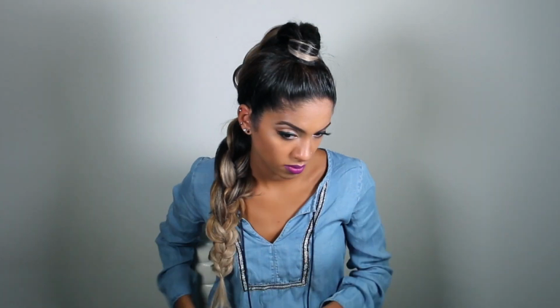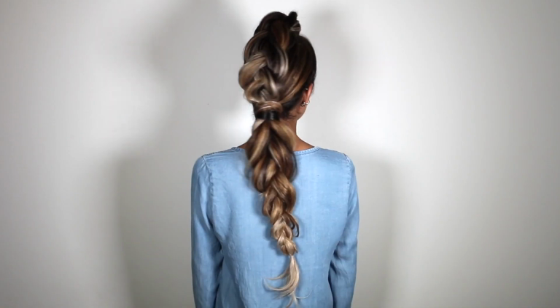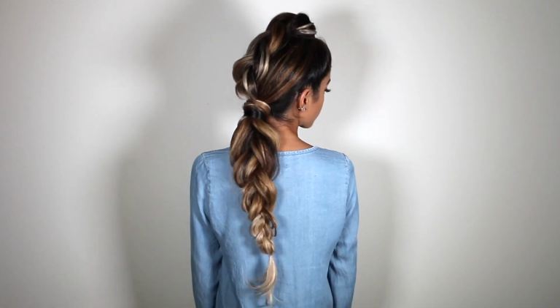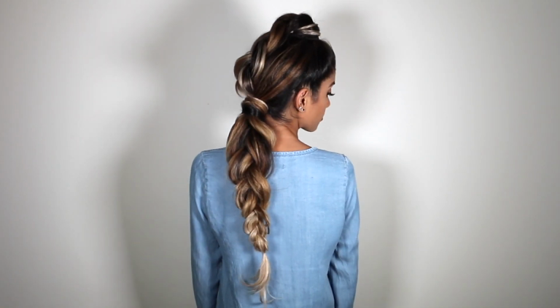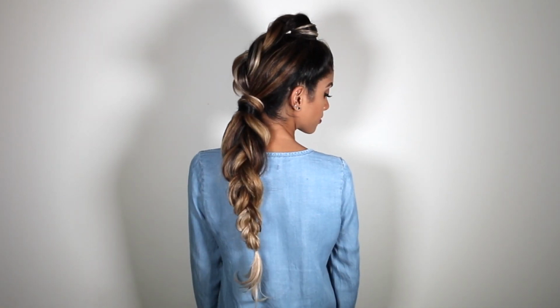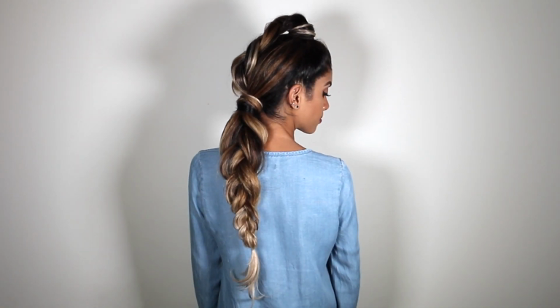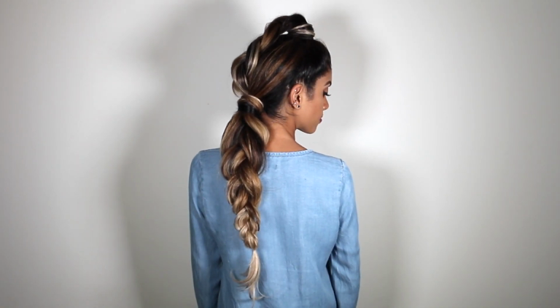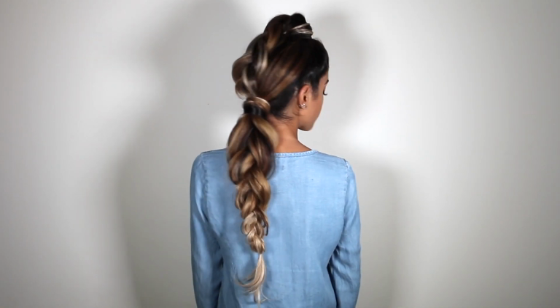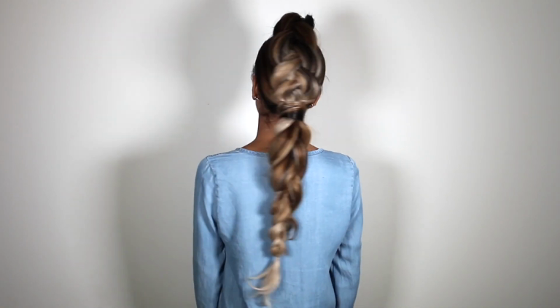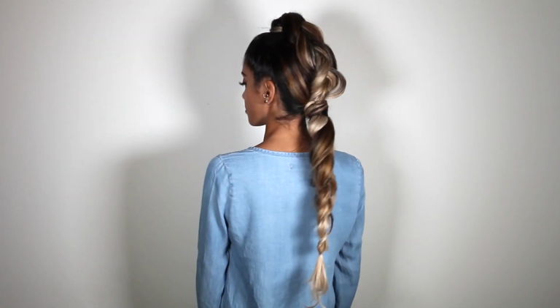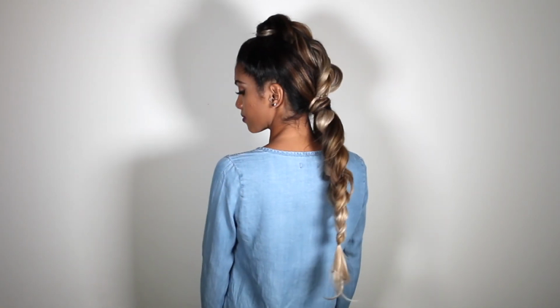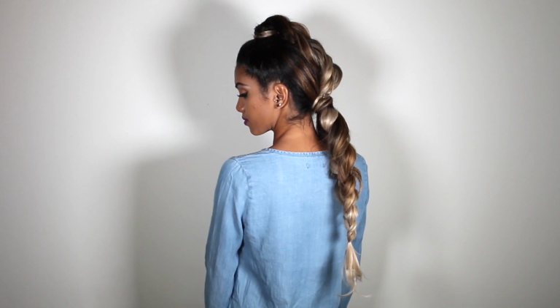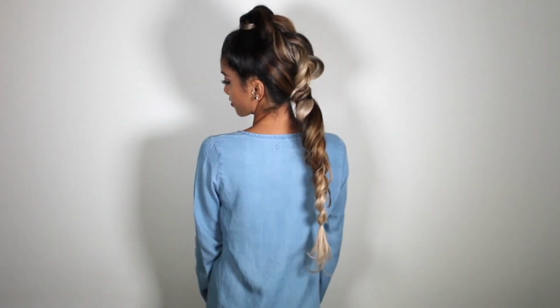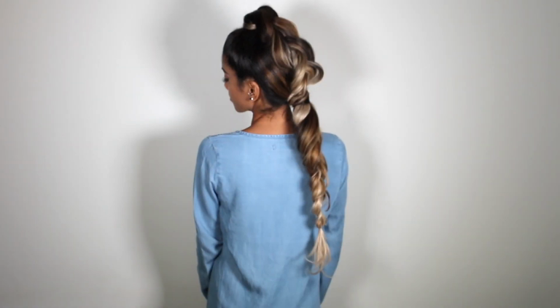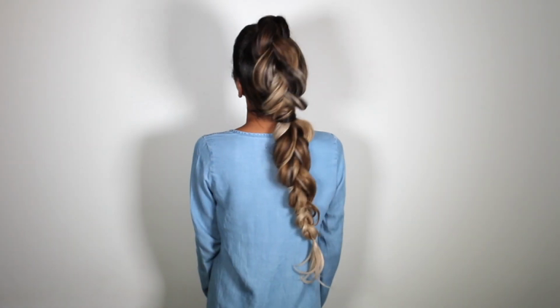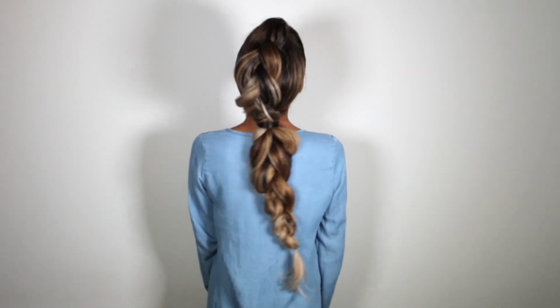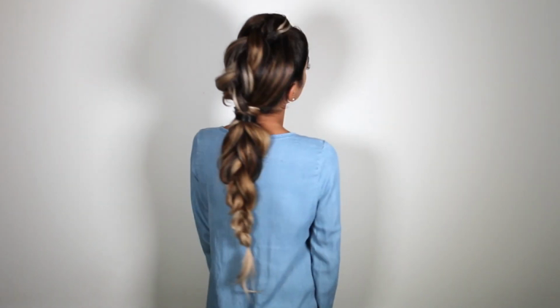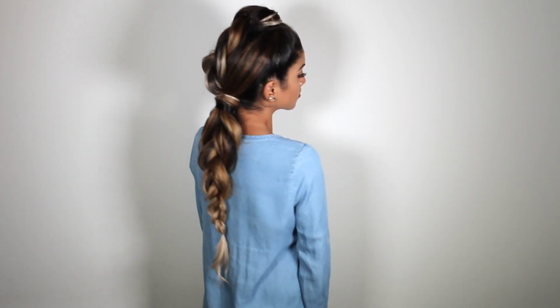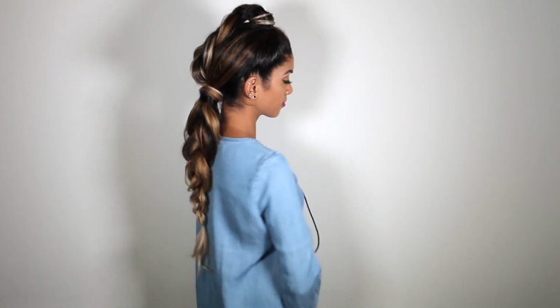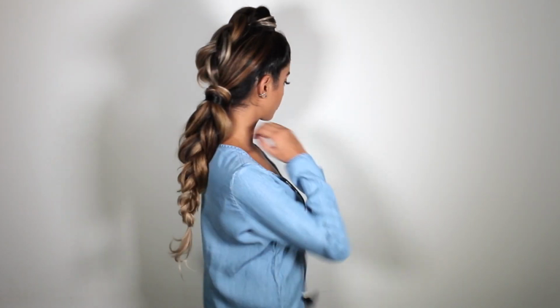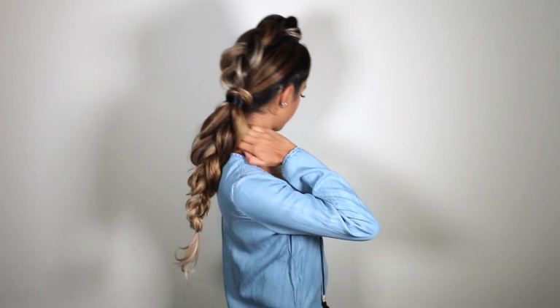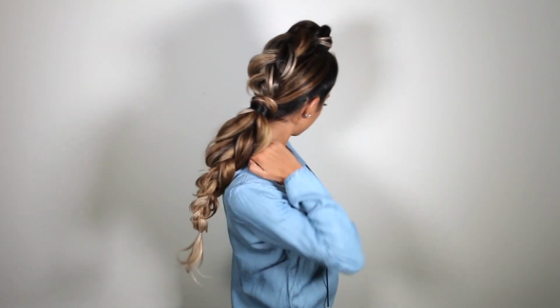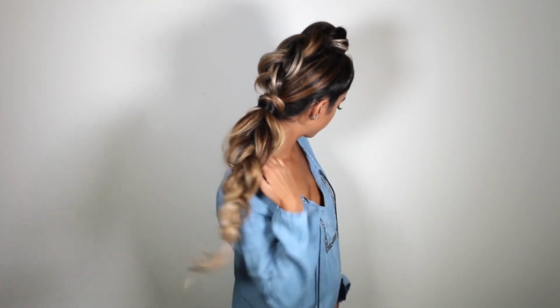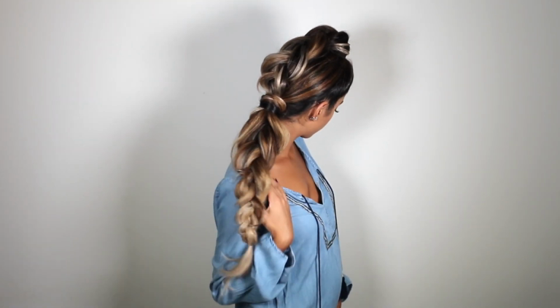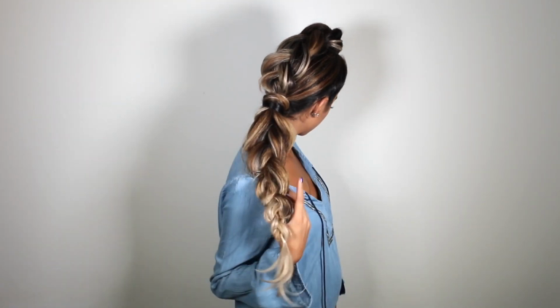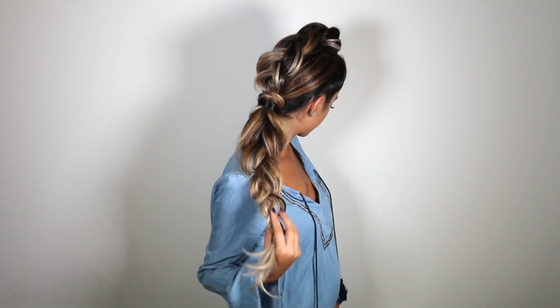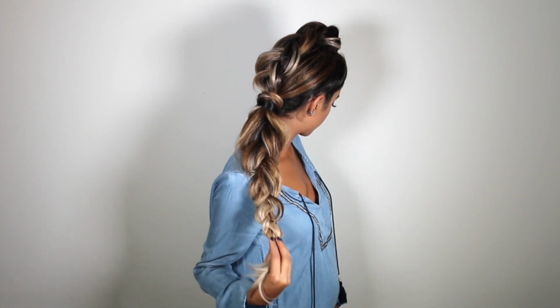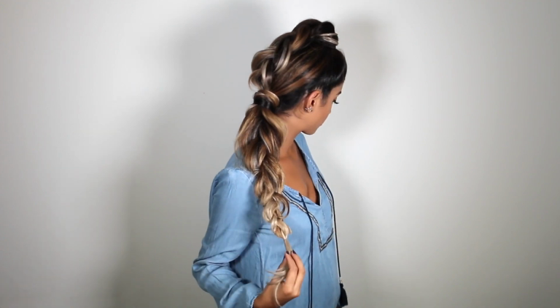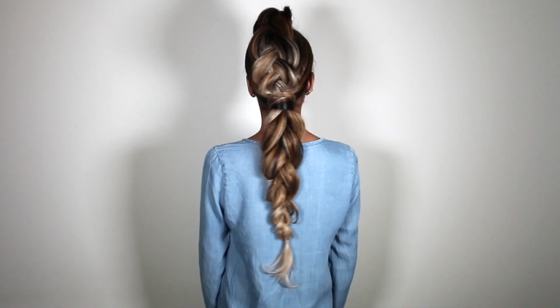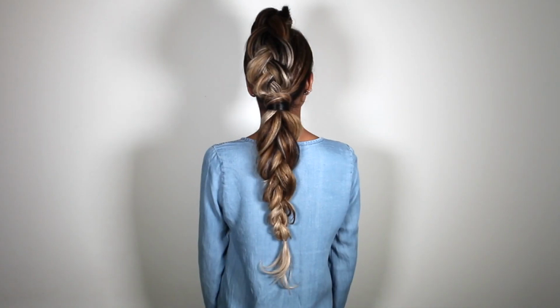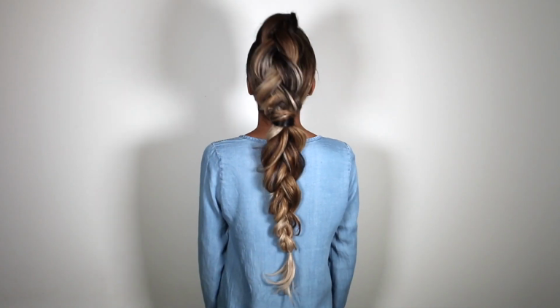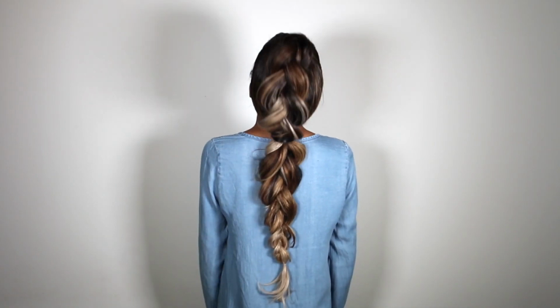And we're done — a high-low braided ponytail! I hope you guys enjoyed this tutorial. If you did, be sure to give it a thumbs up and leave me a comment below letting me know what you think. I'll see you guys next time.